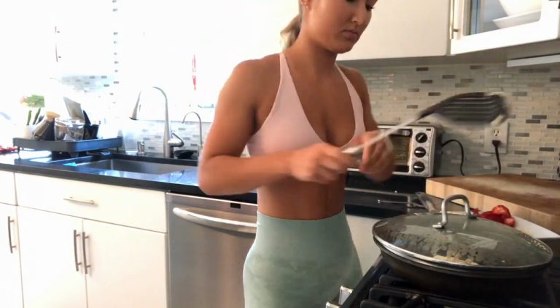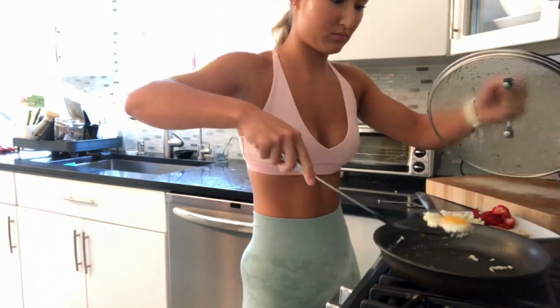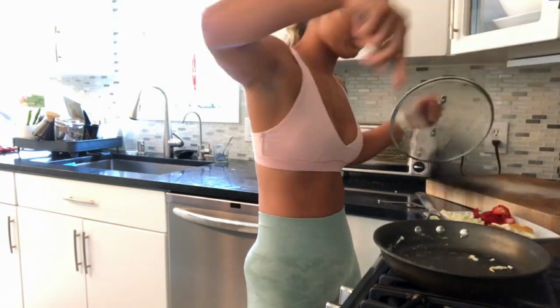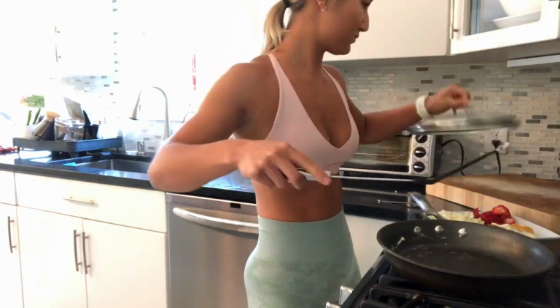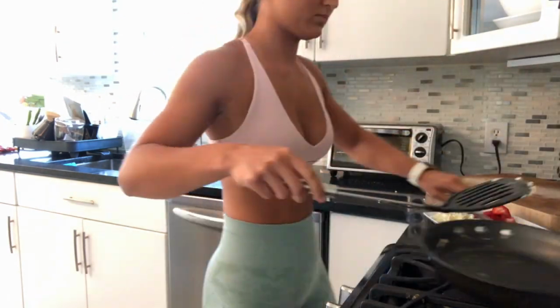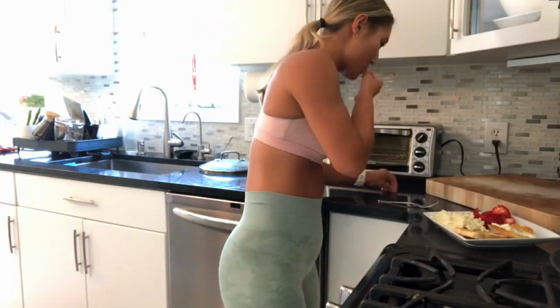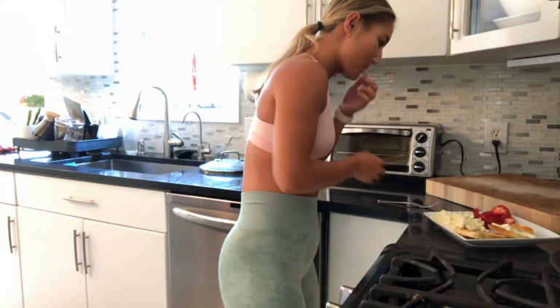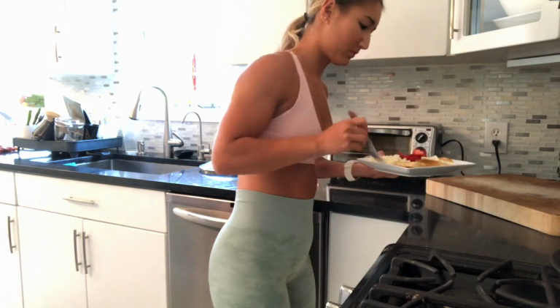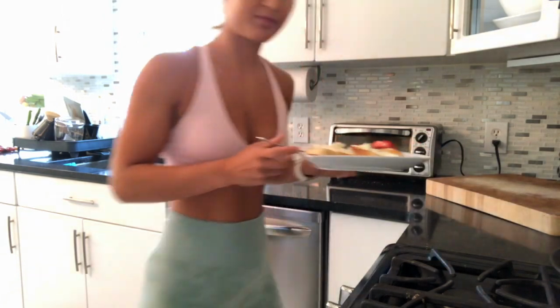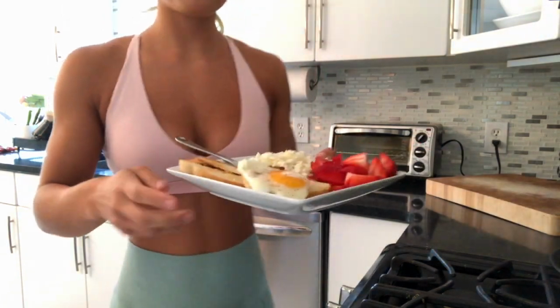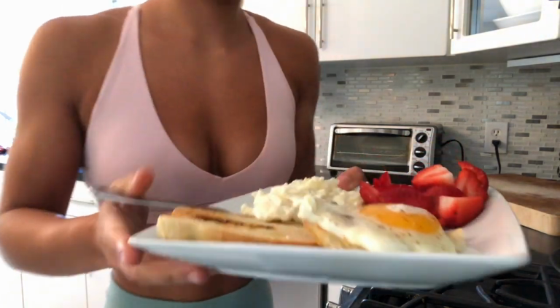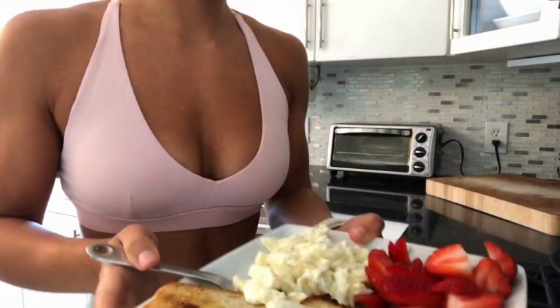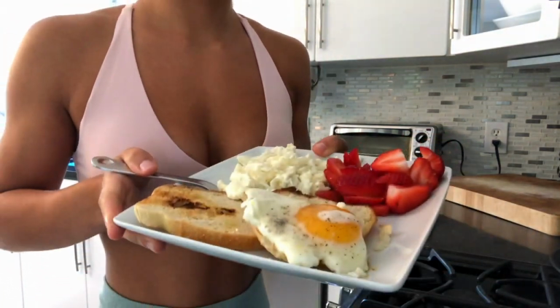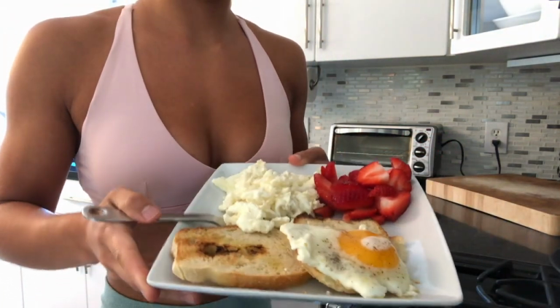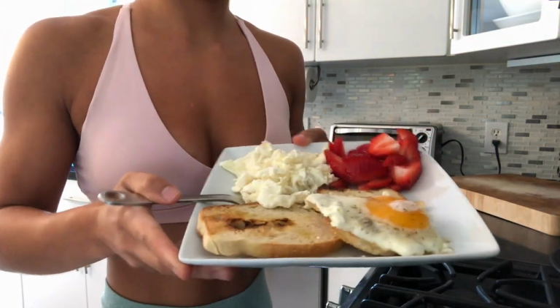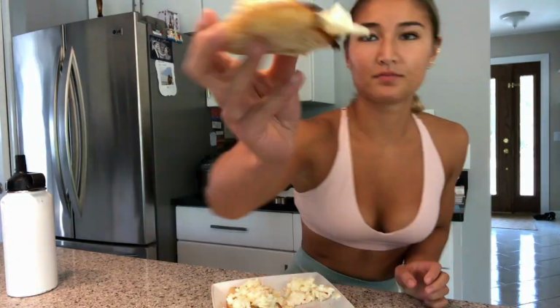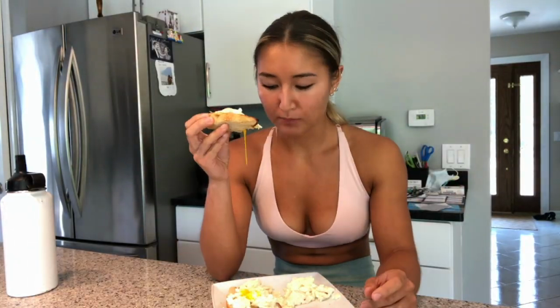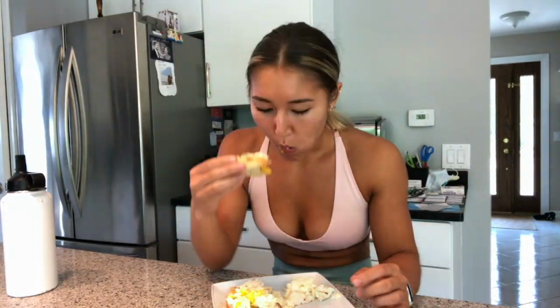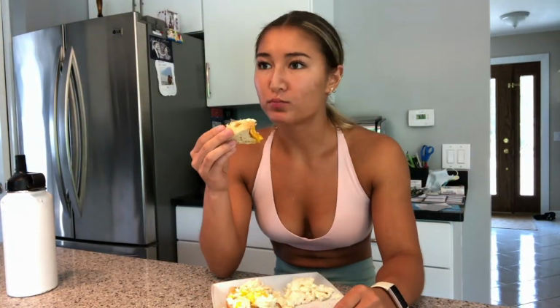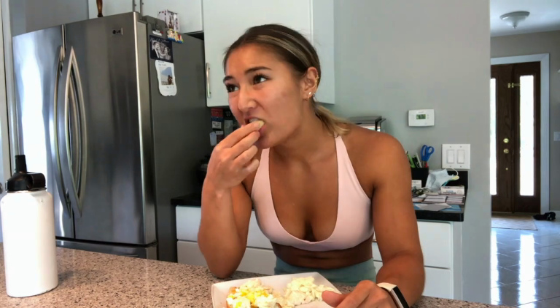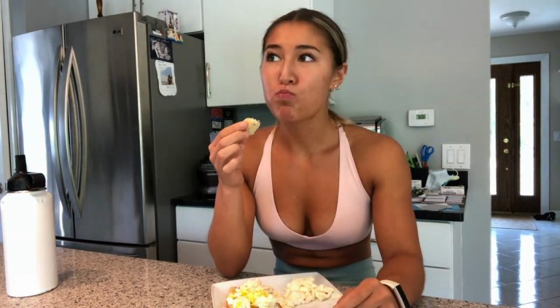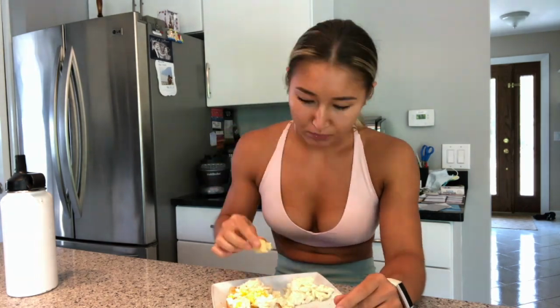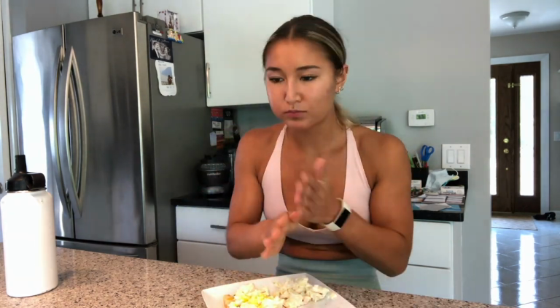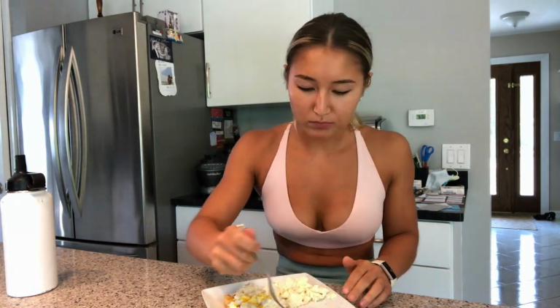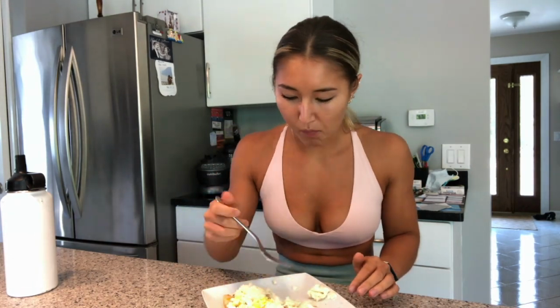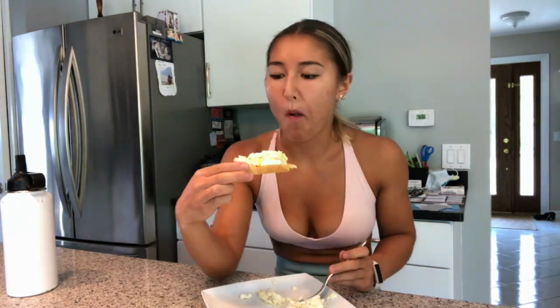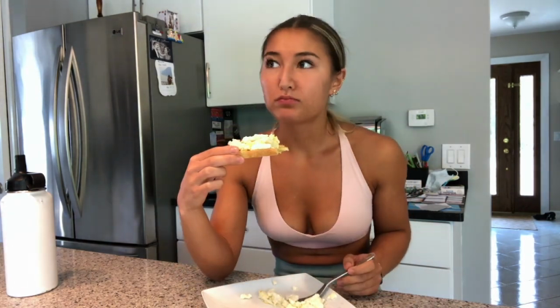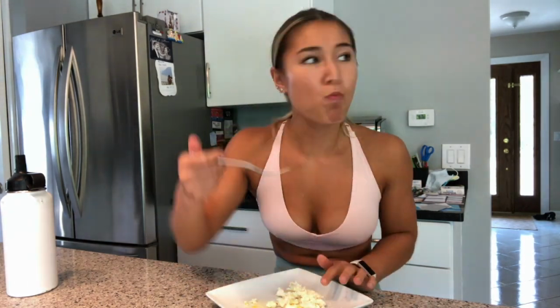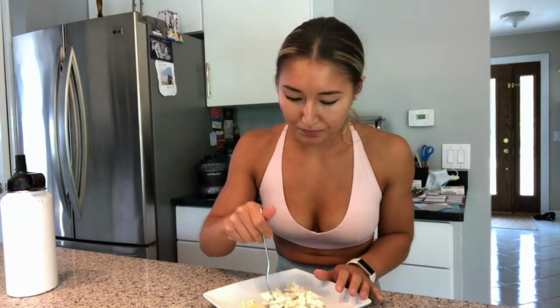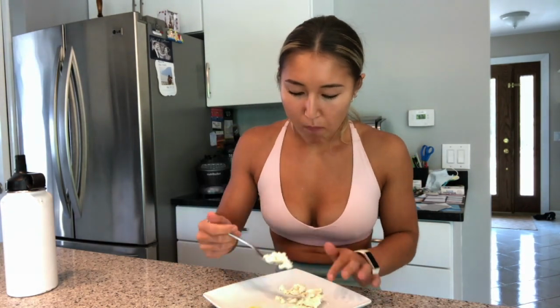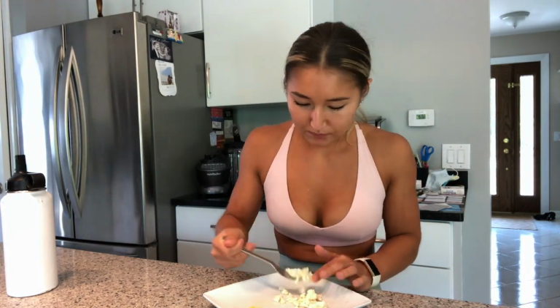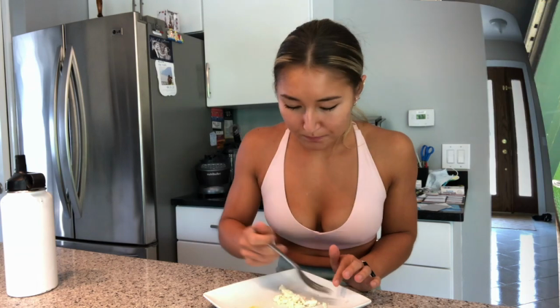I like a runny yolk, so I totally should have cooked the egg whites and the eggs separately — but you live and you learn, and sometimes you realize too late. So that is meal number one. Now I'm just going to eat this and then I'll catch you guys at the gym.